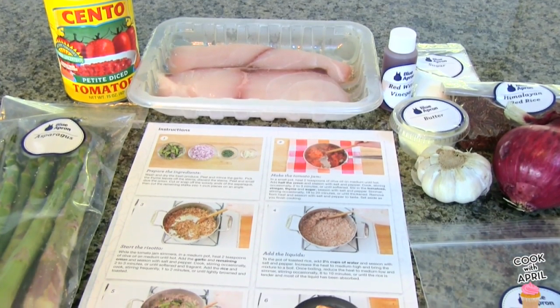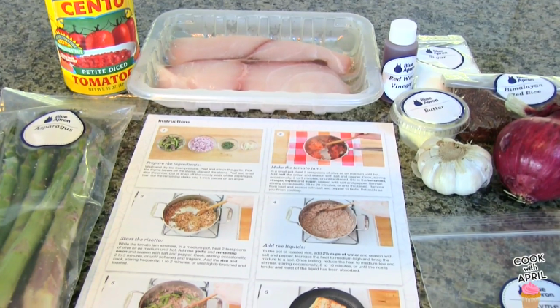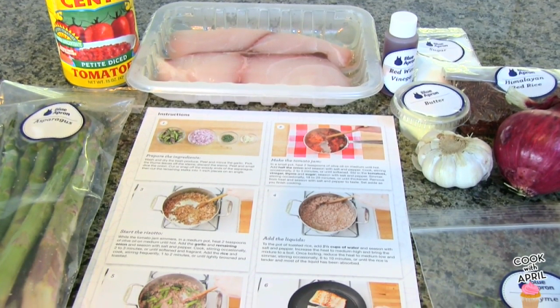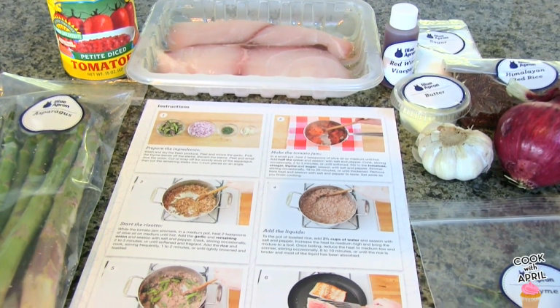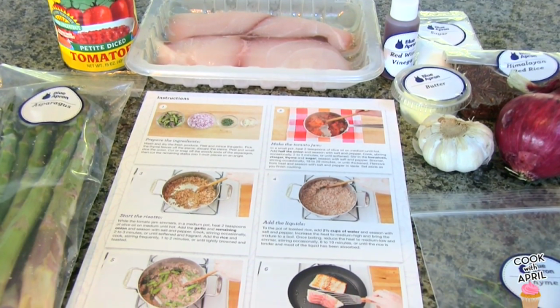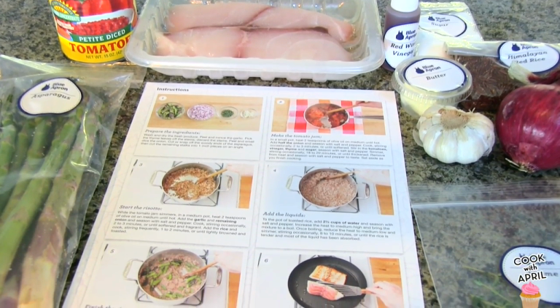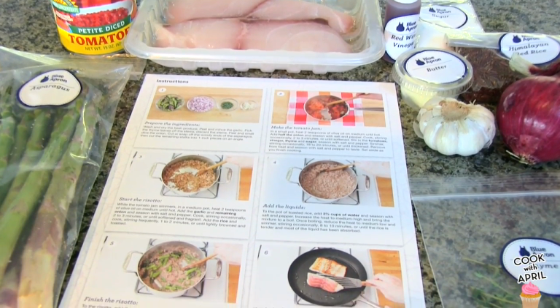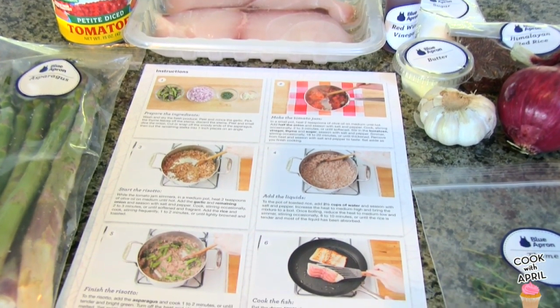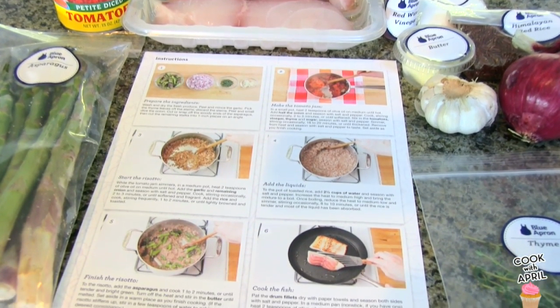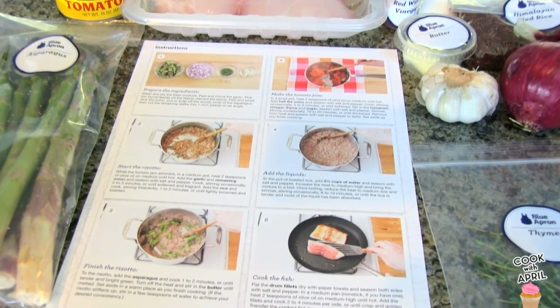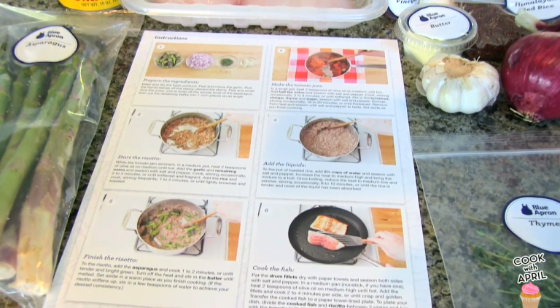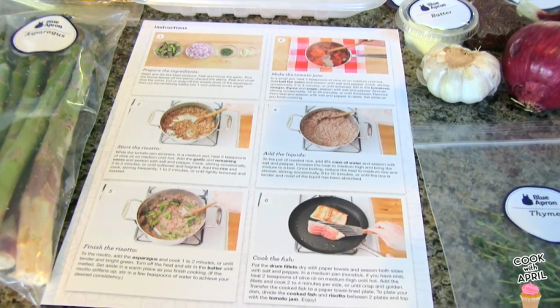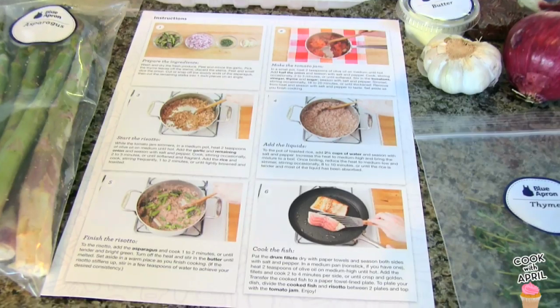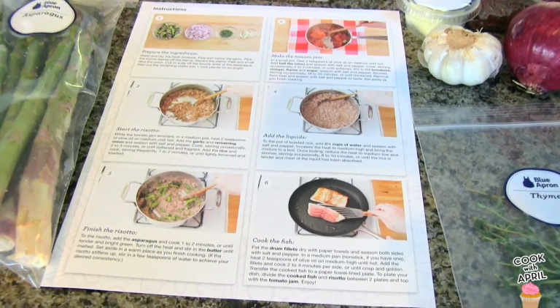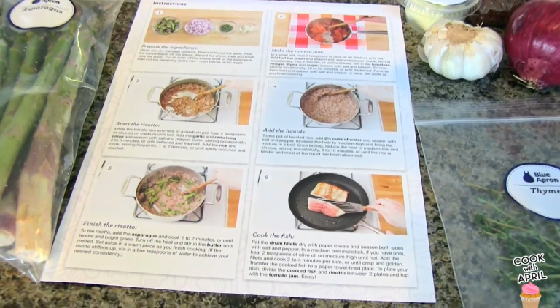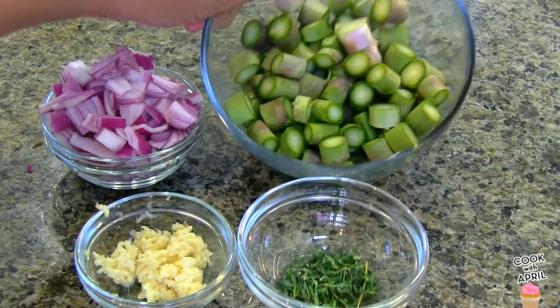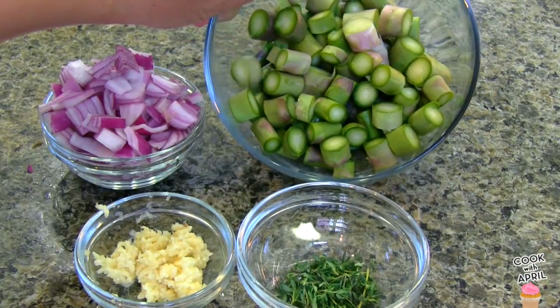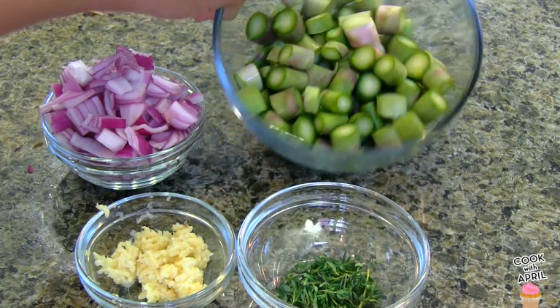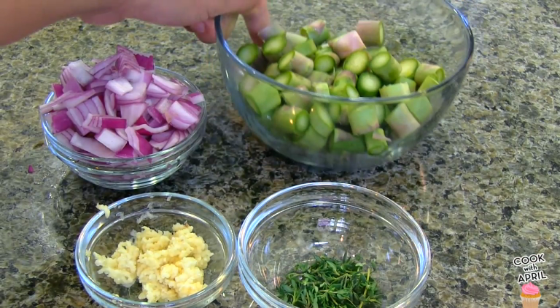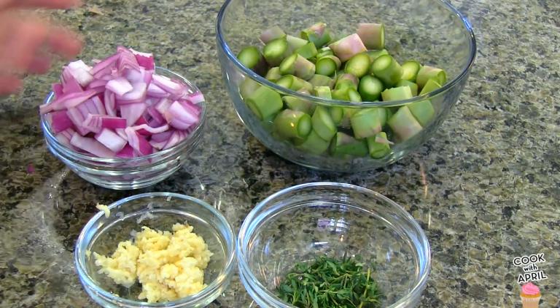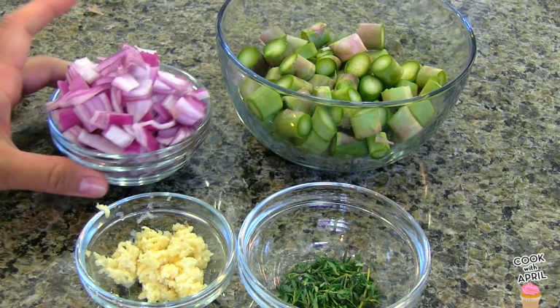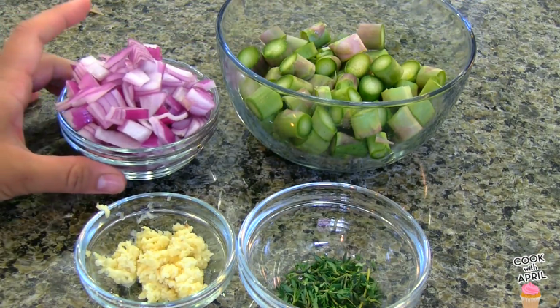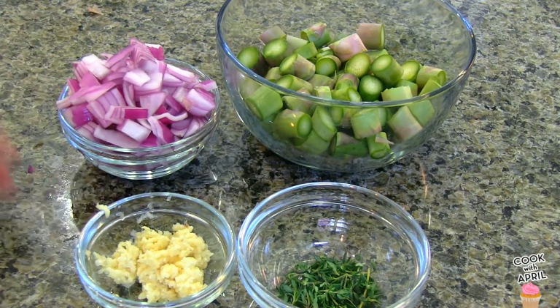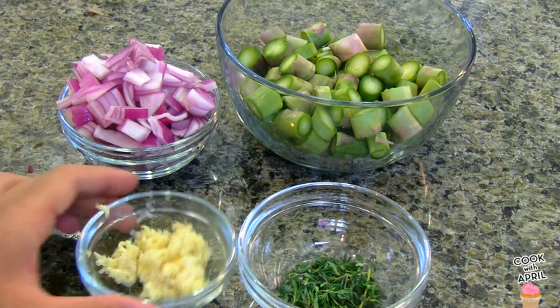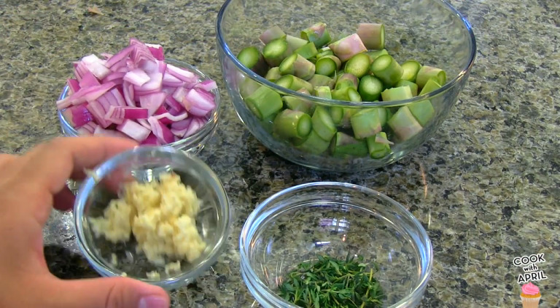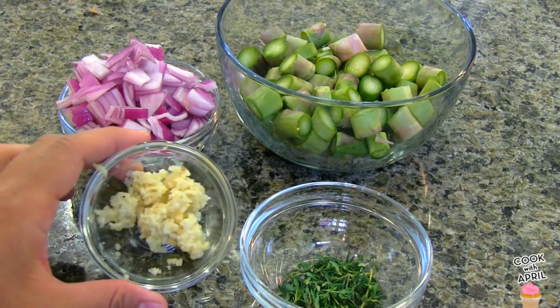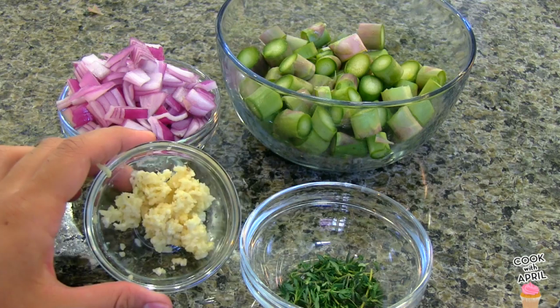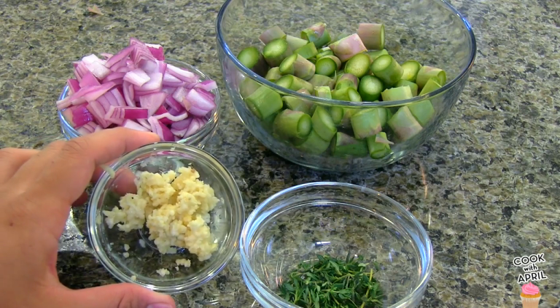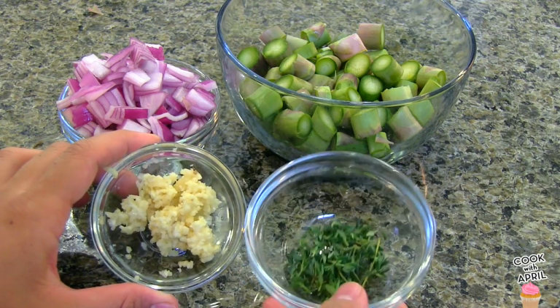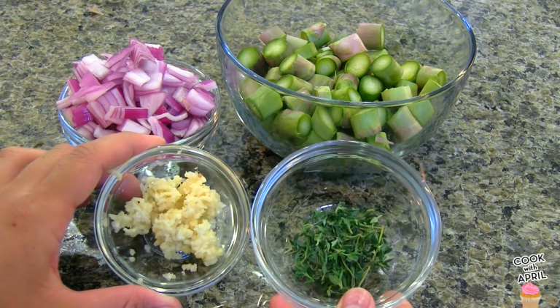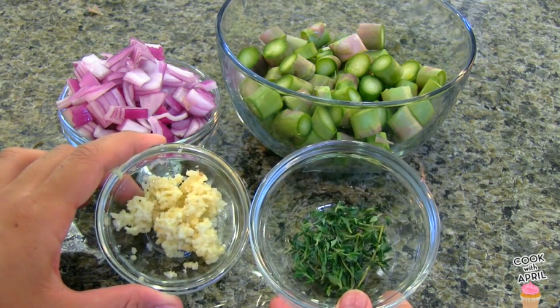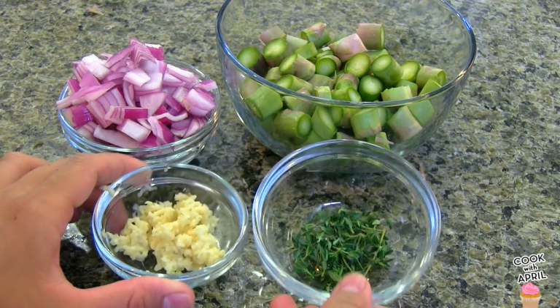Blue Apron has the instructions on a piece of paper as well as all the ingredients. I'm going to go ahead and wash the veggies and chop them. I wash the asparagus, red onions, and mince the garlic and chop the thyme.